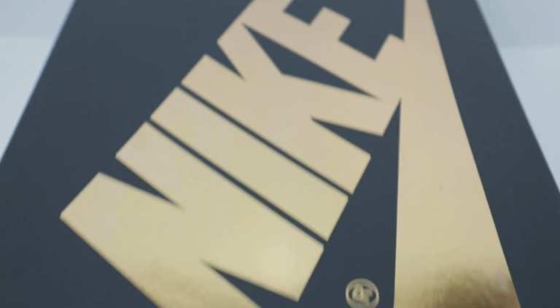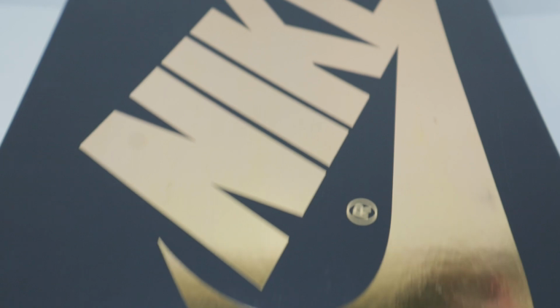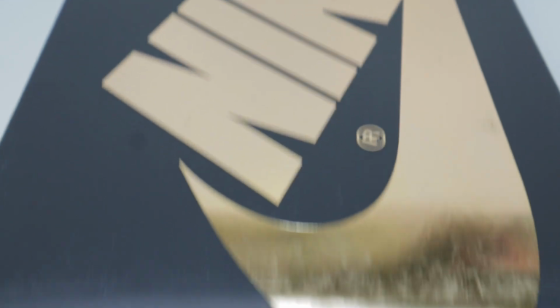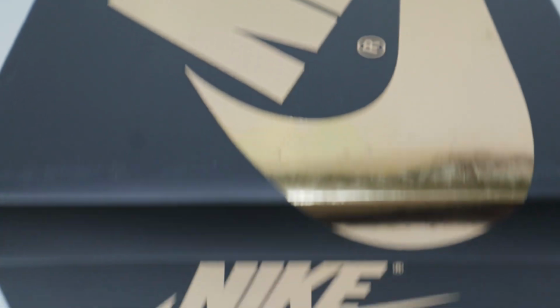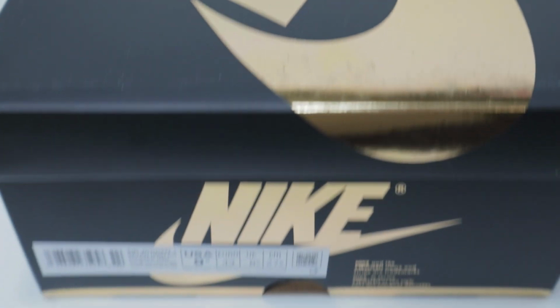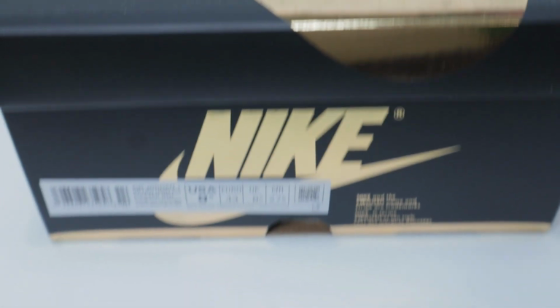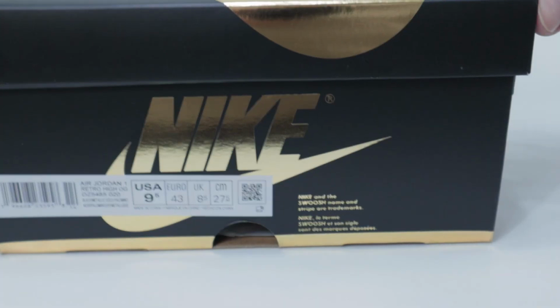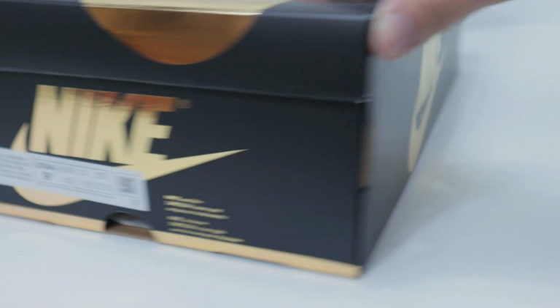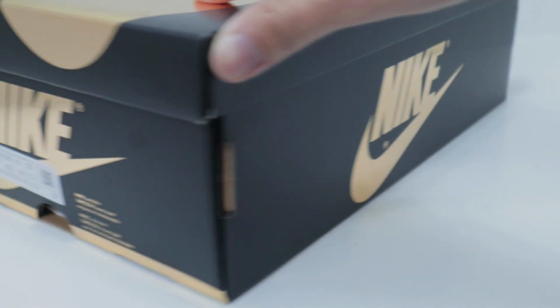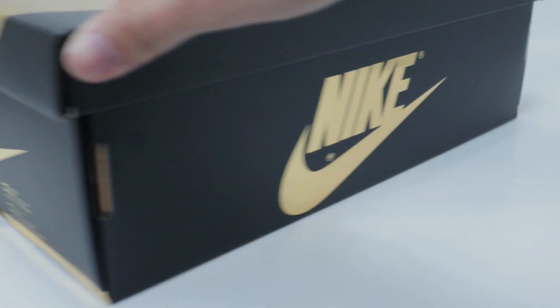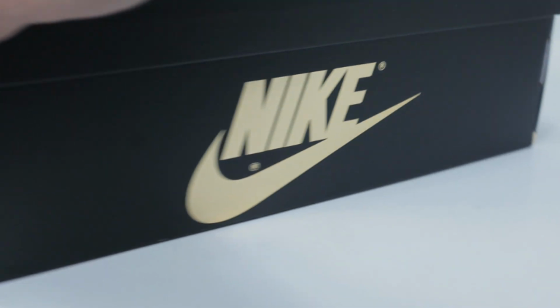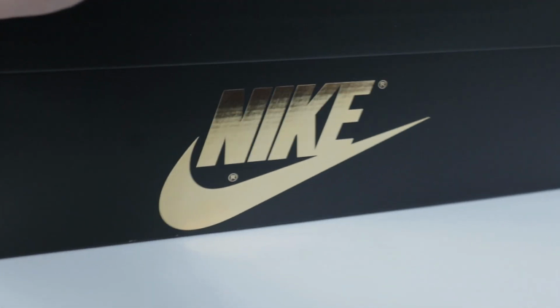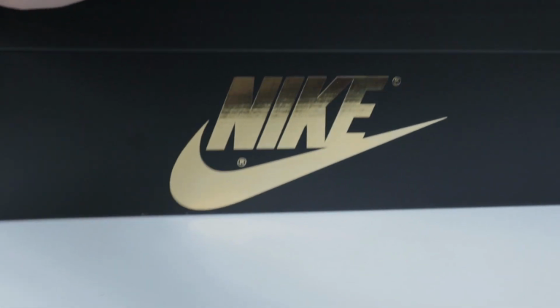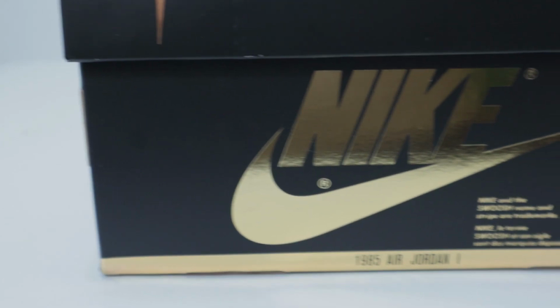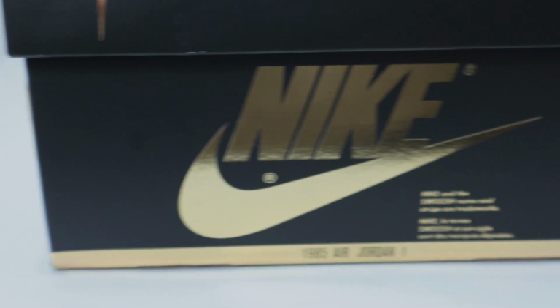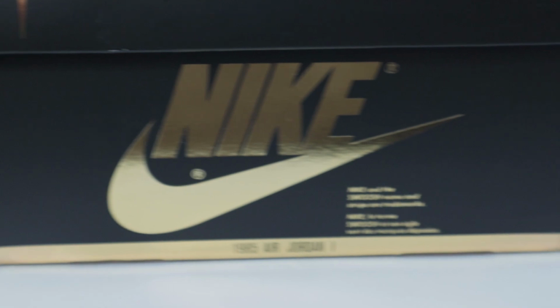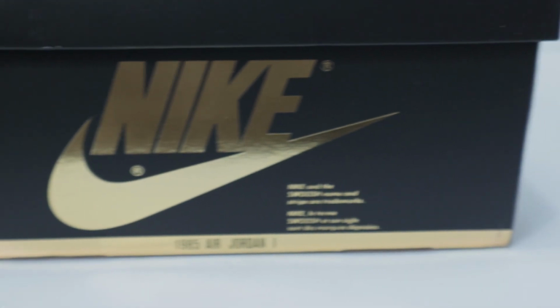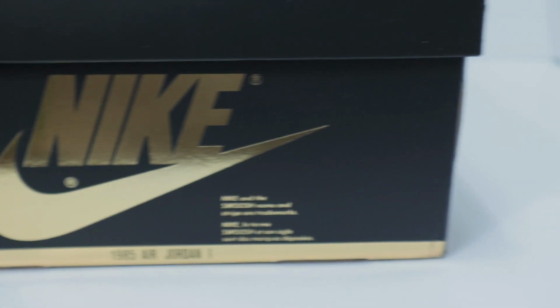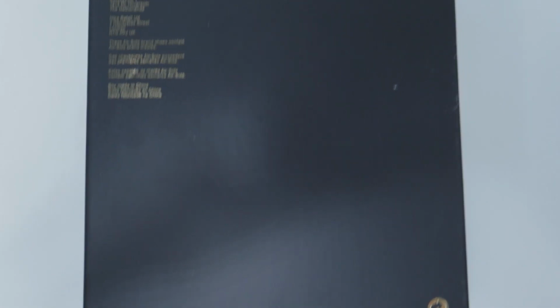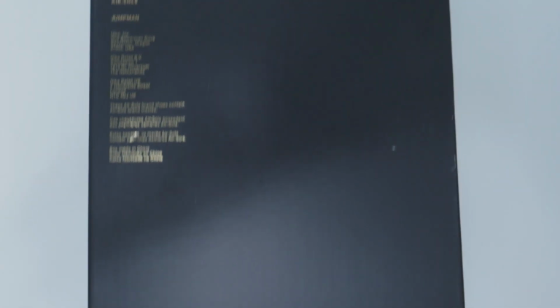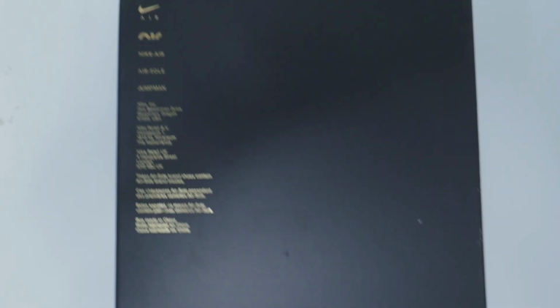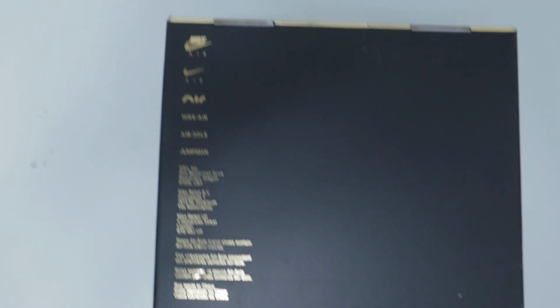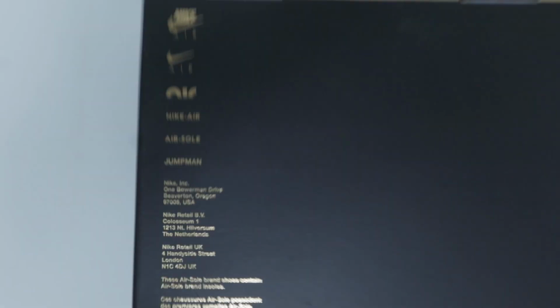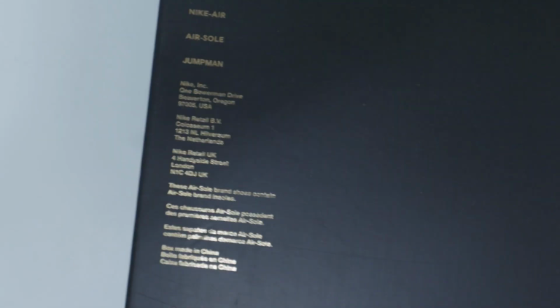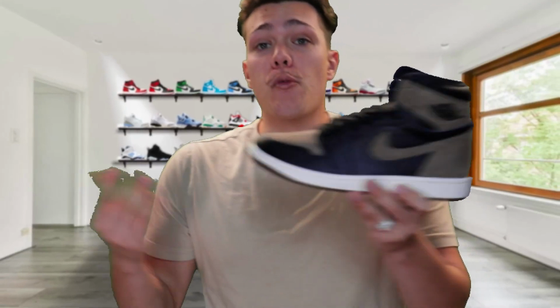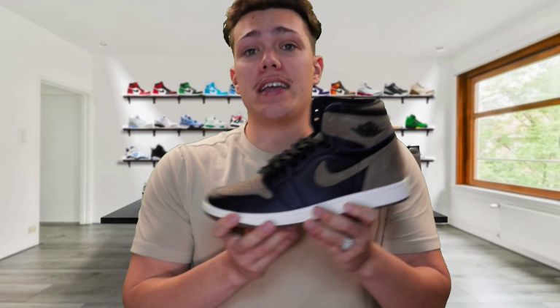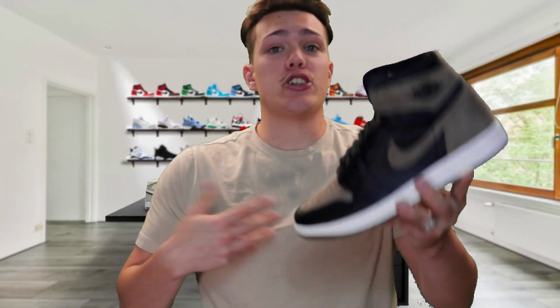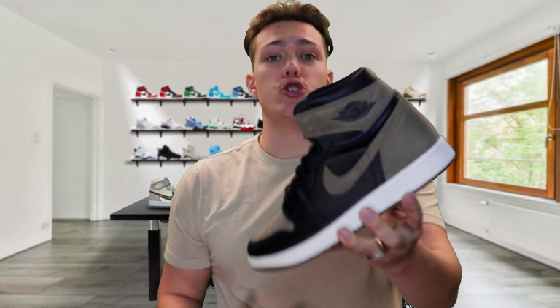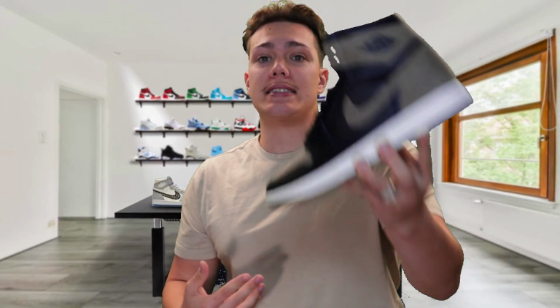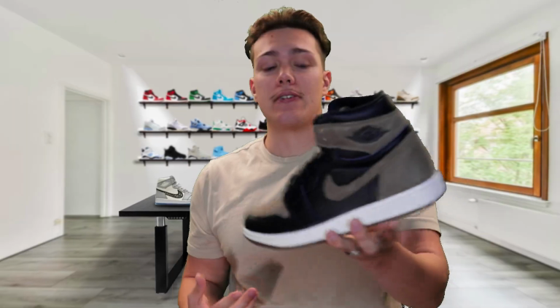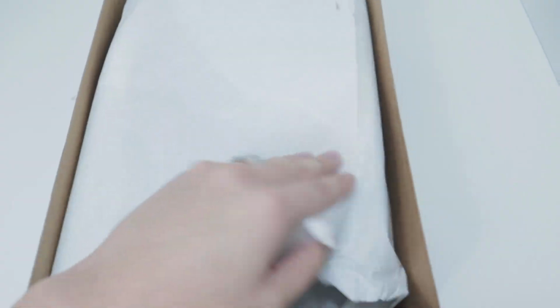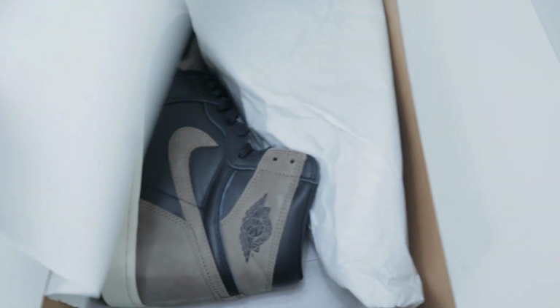Honestly, this box is probably my favorite box of any Jordan 1 that has released this year. The all-black with hints of gold looks incredibly nice on this box. But moving into the shoe itself, it is an all-black and brown Jordan 1 High.